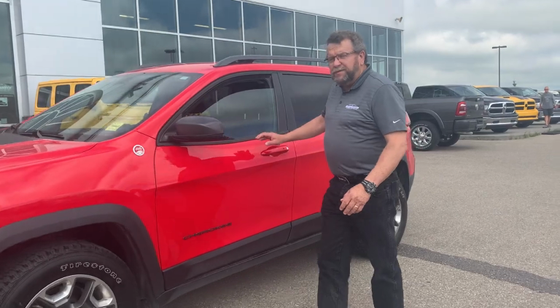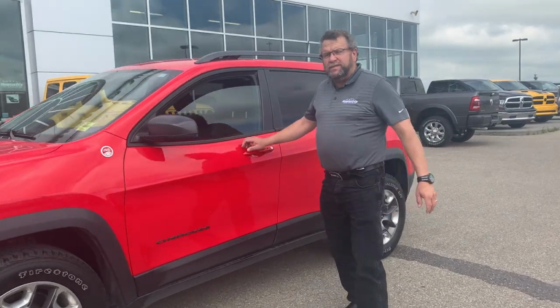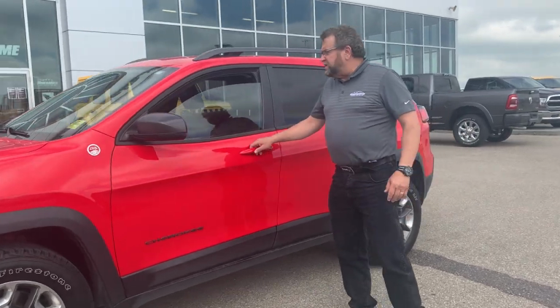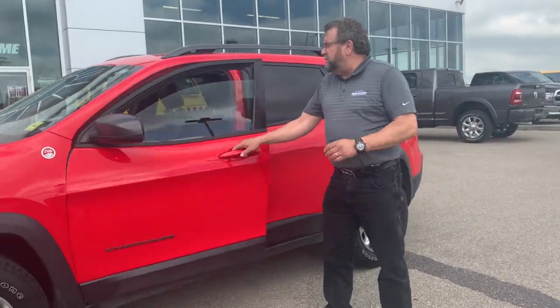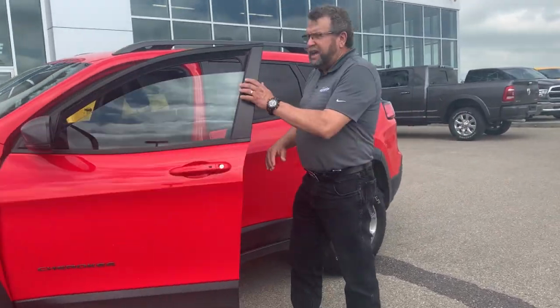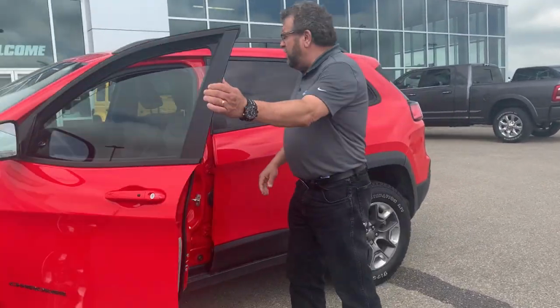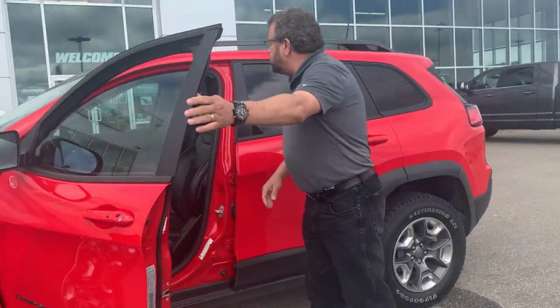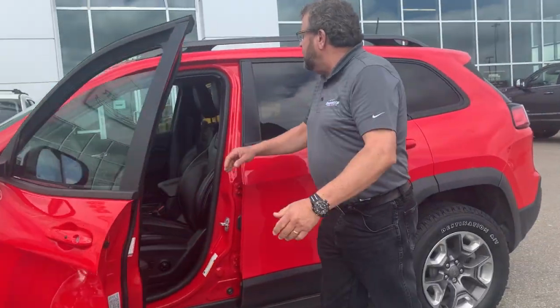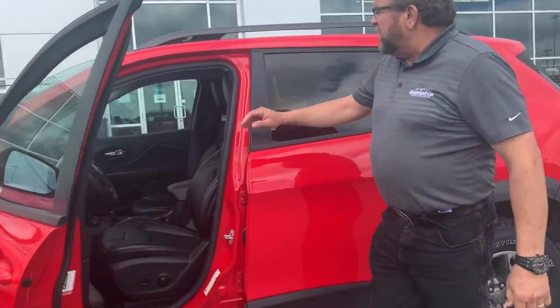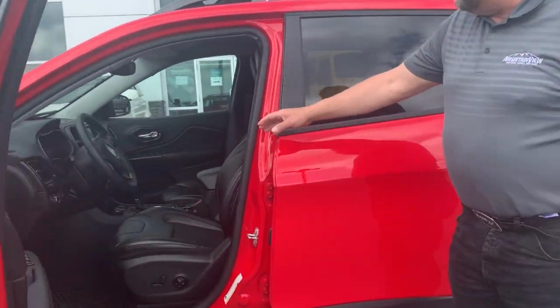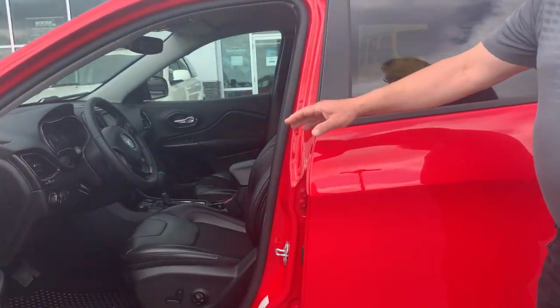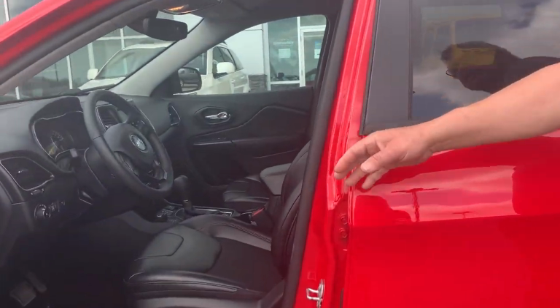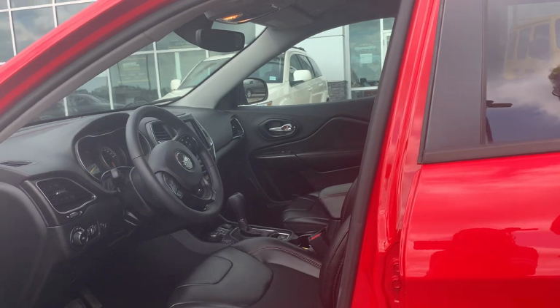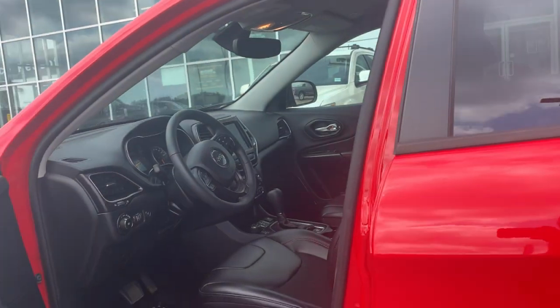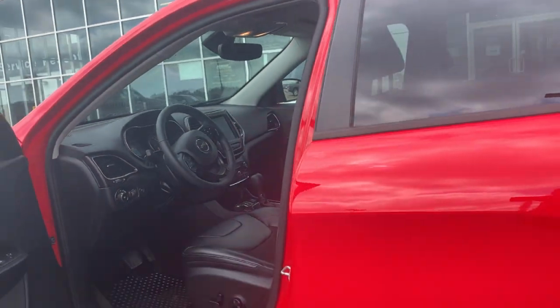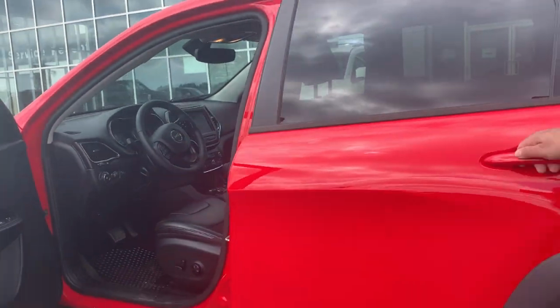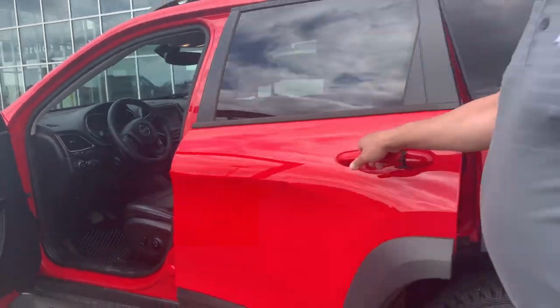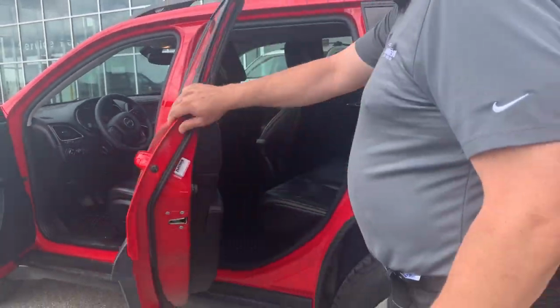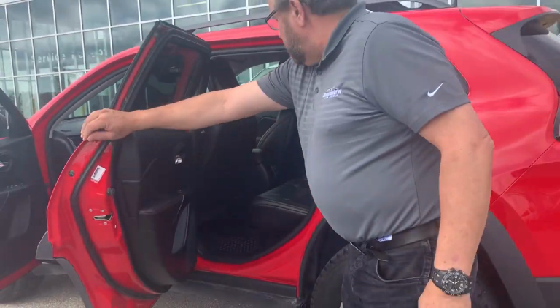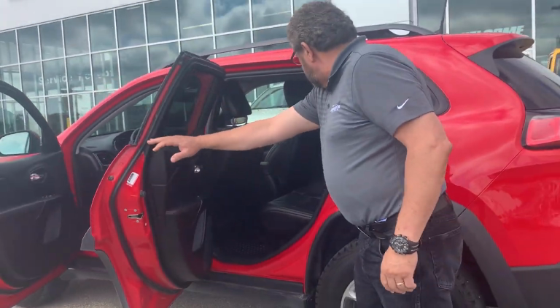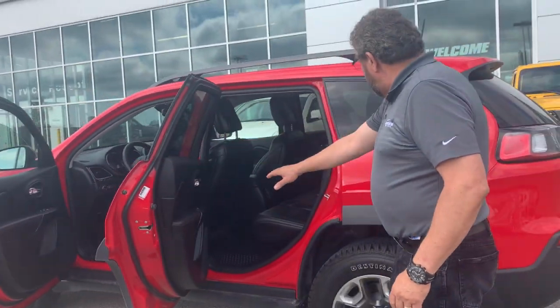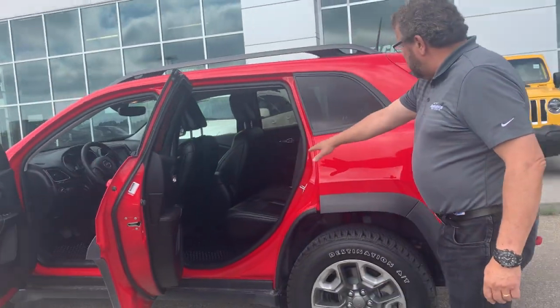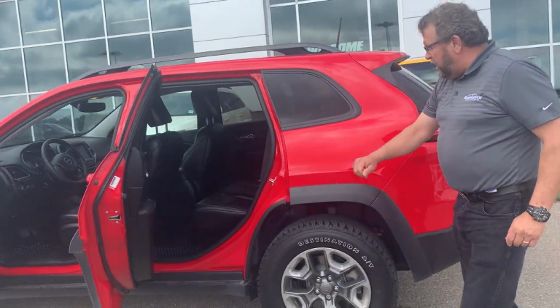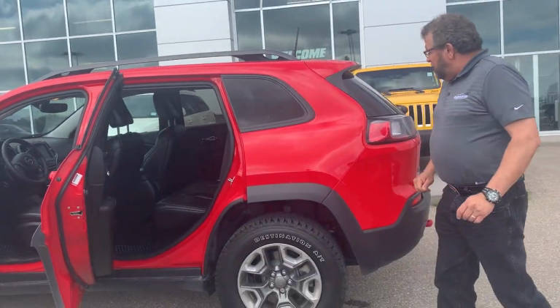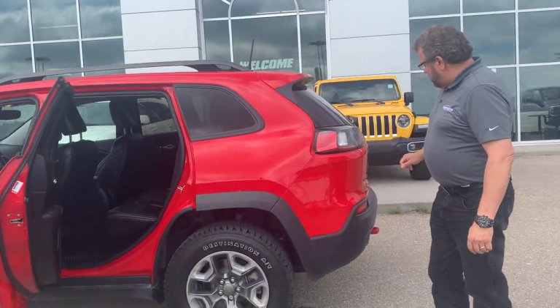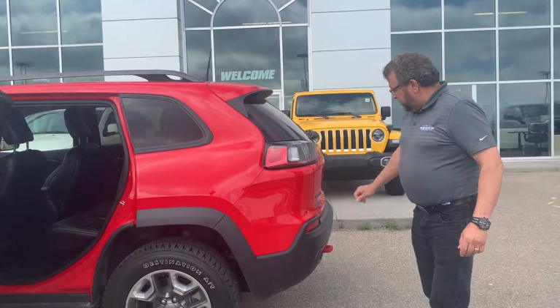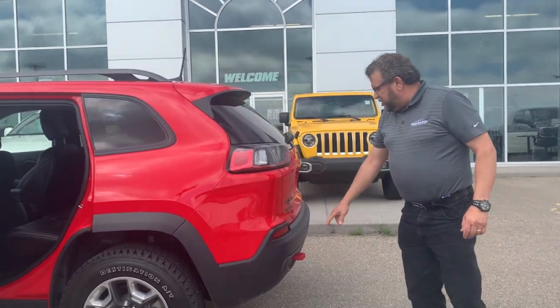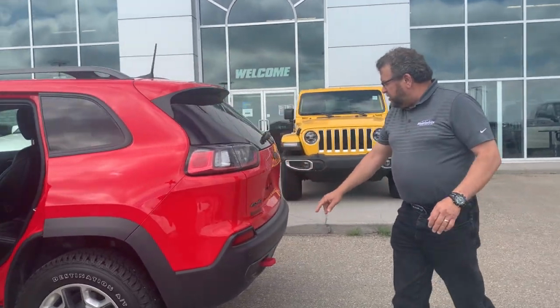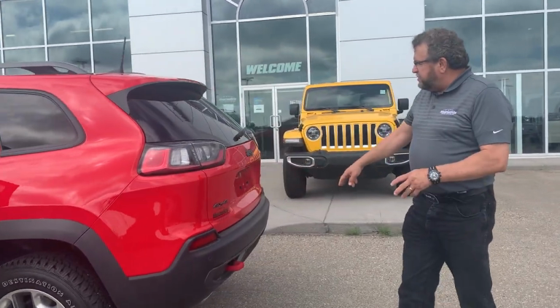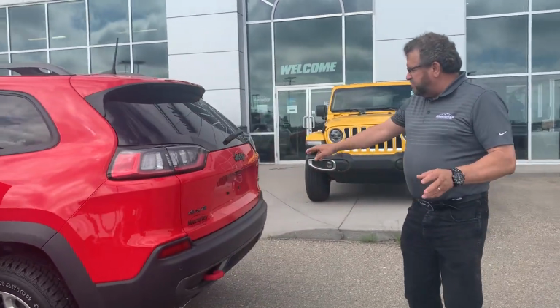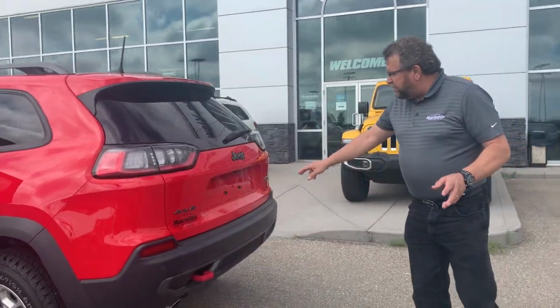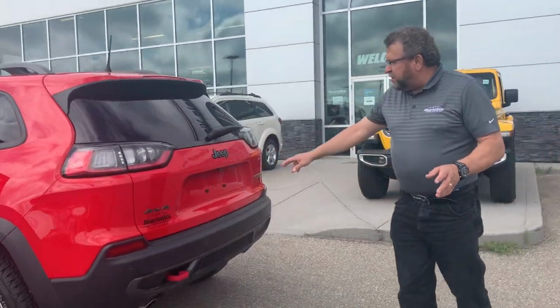Only 47,000 kilometers. It's got the 8.4-inch screen, navigation, heated seats, heated steering wheel, automatic headlights. Lots of room back here as well. You've got the red tow hooks, backup sensors, backup cameras.